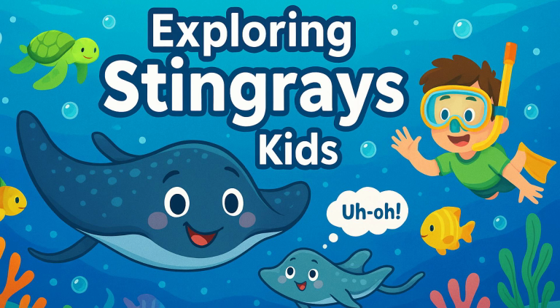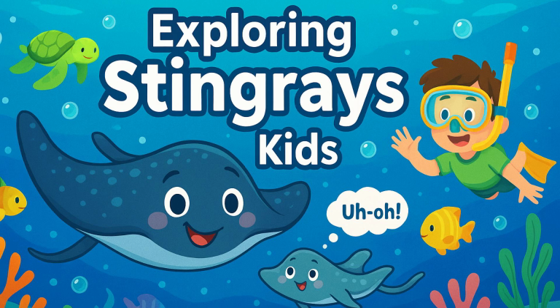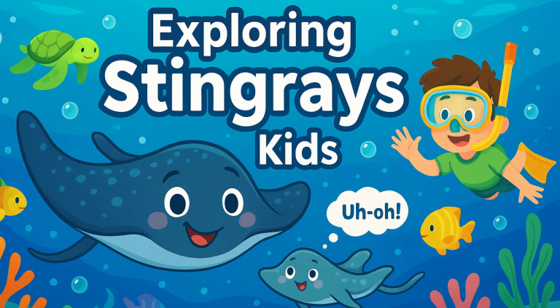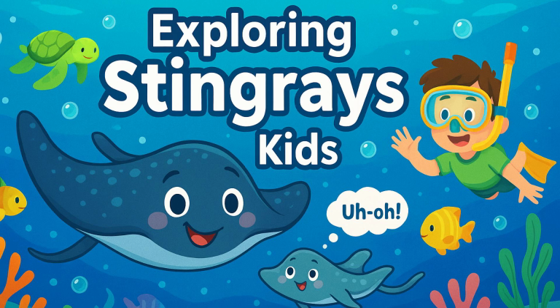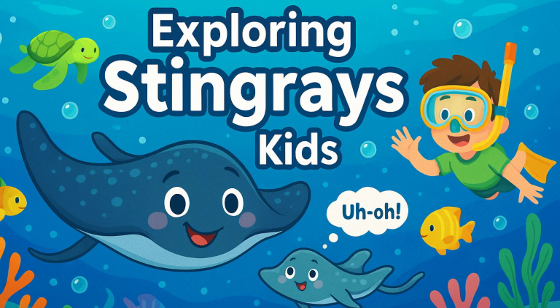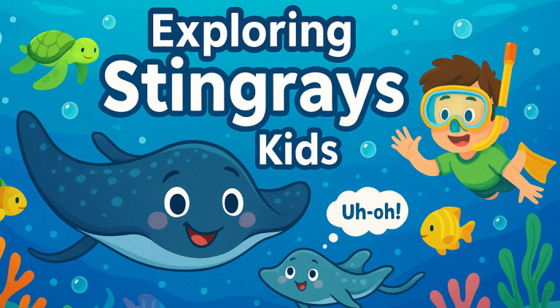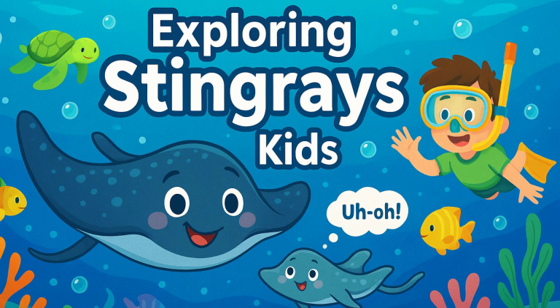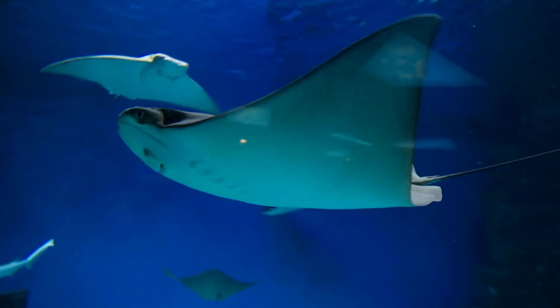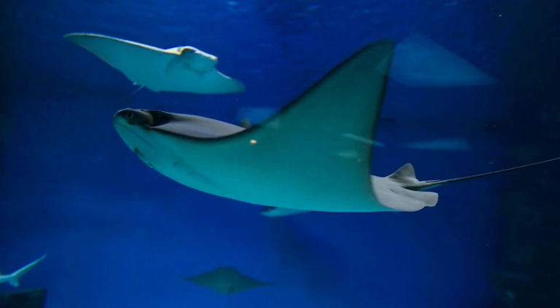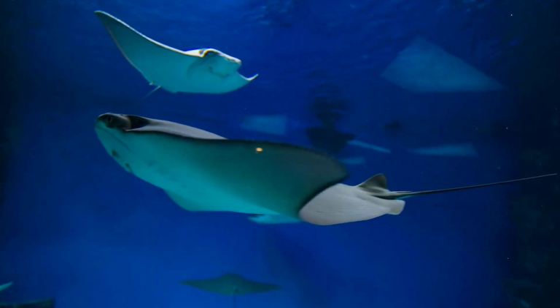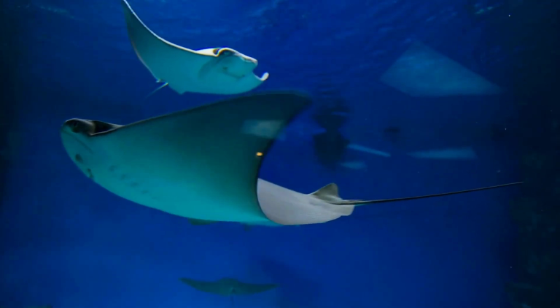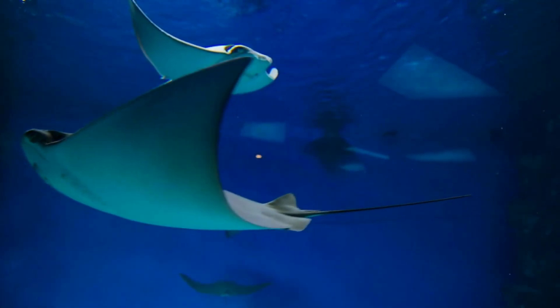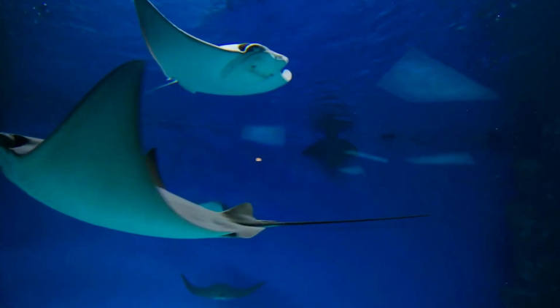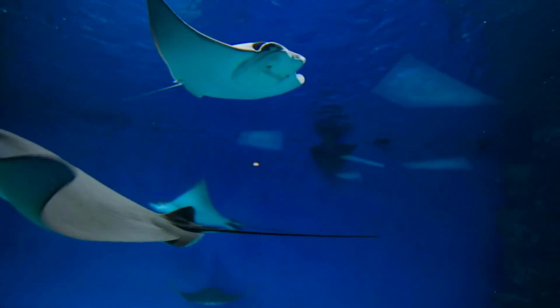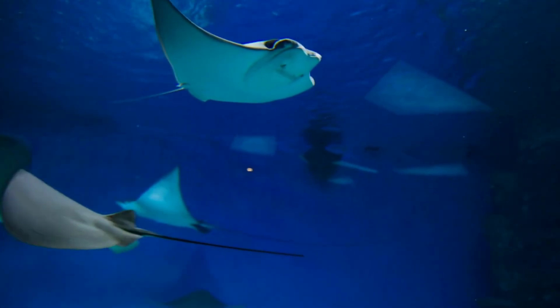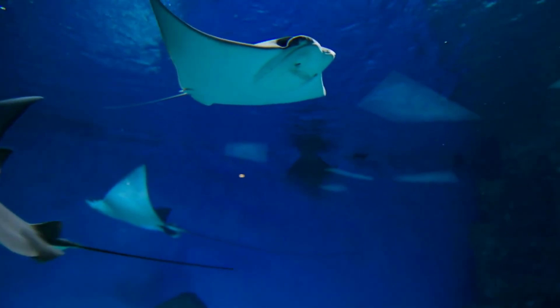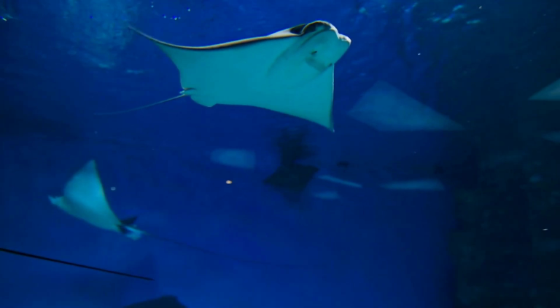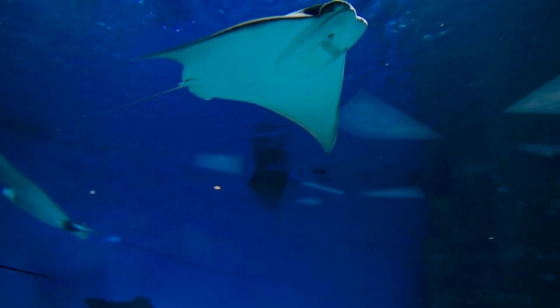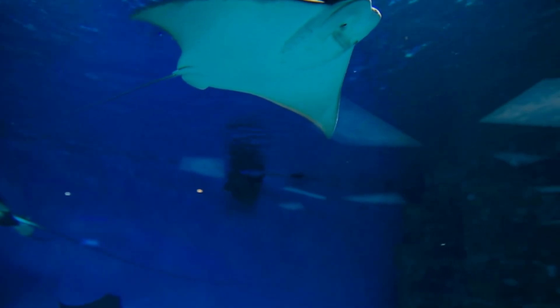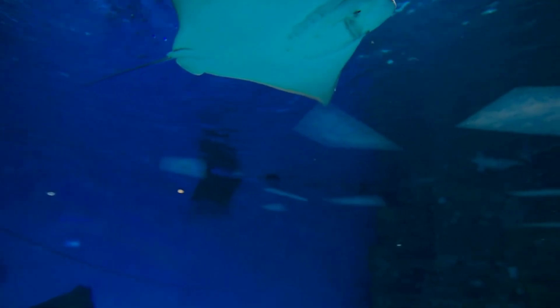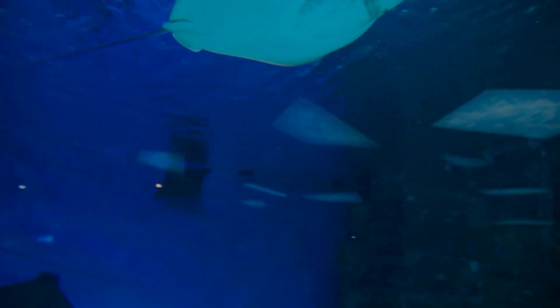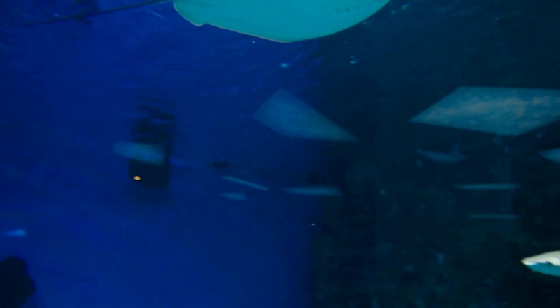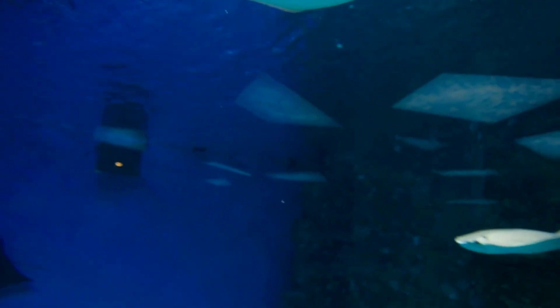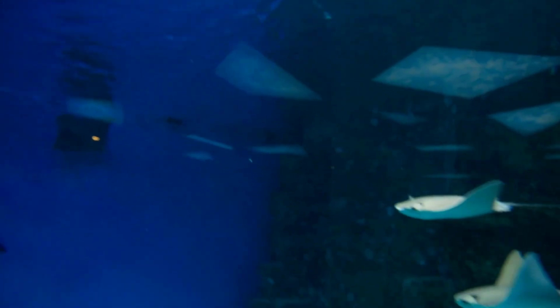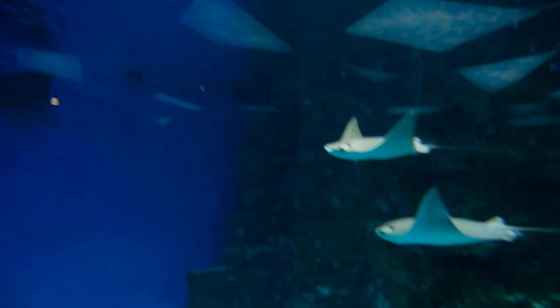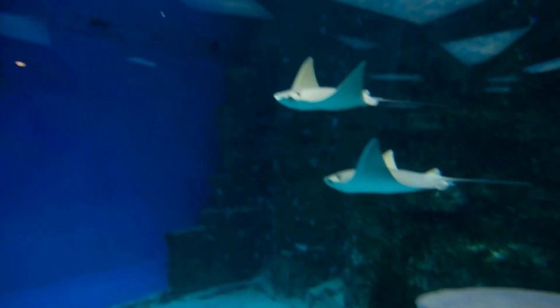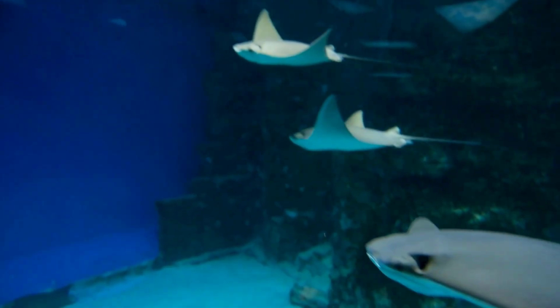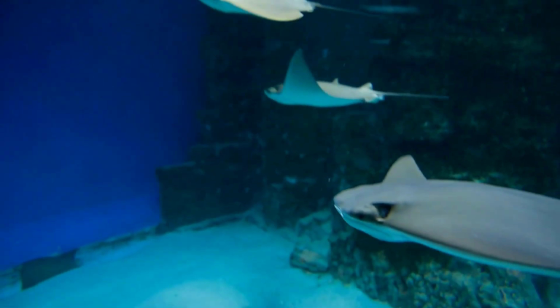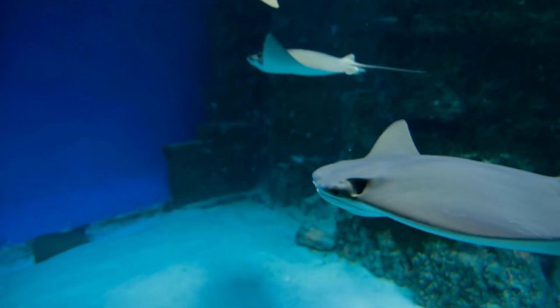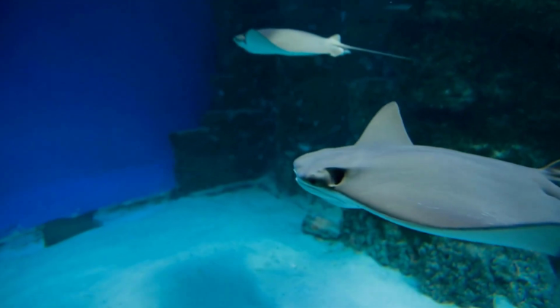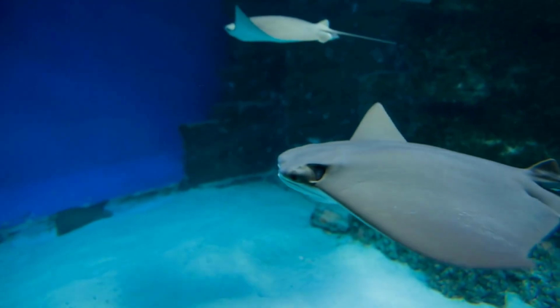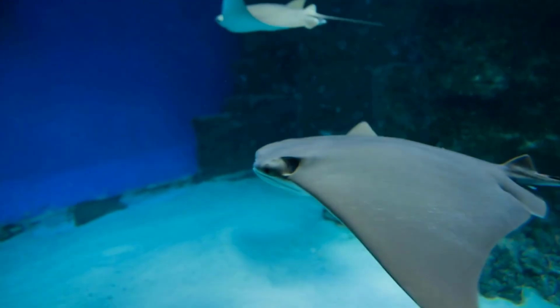Exploring Stingrays for Kids. Hey there, explorers! Are you ready to dive into the amazing world of stingrays? These fascinating creatures live in the ocean and are super interesting to learn about.